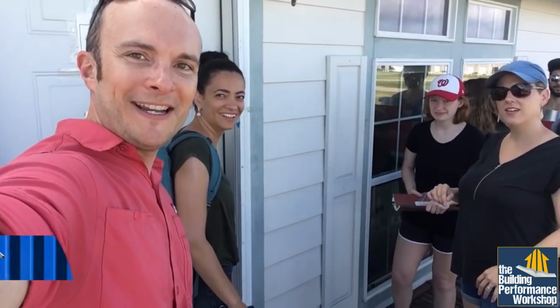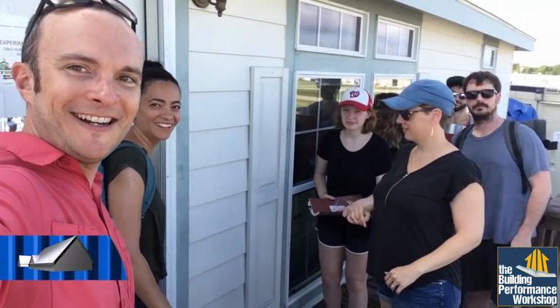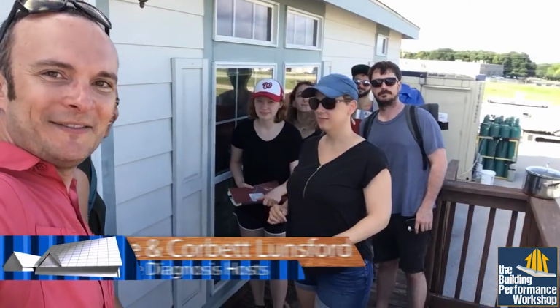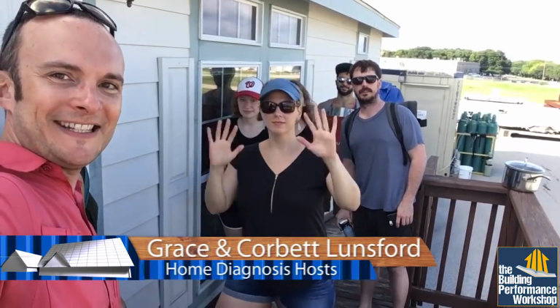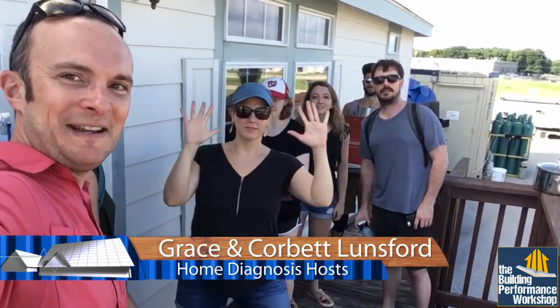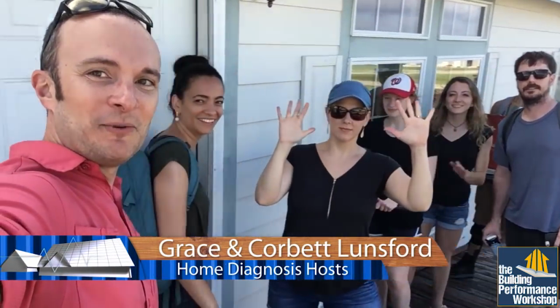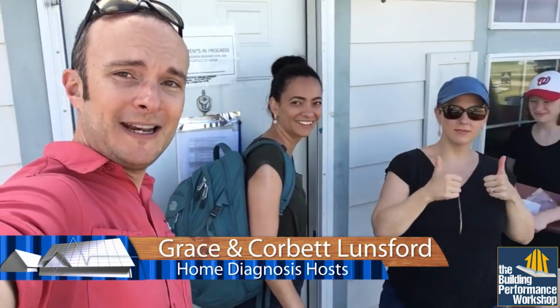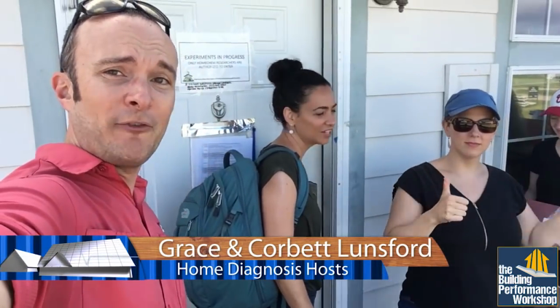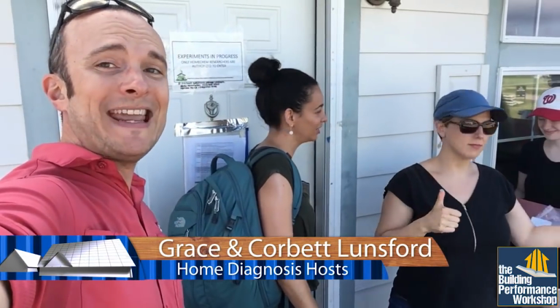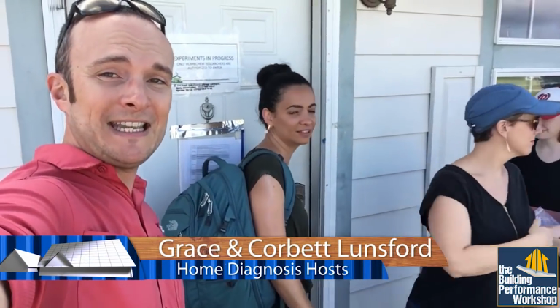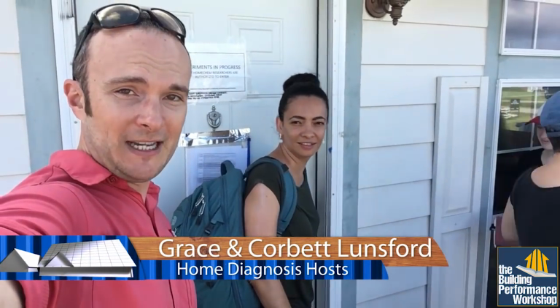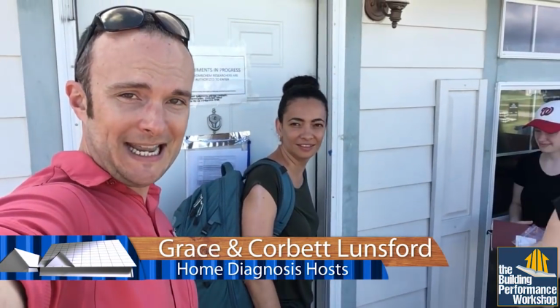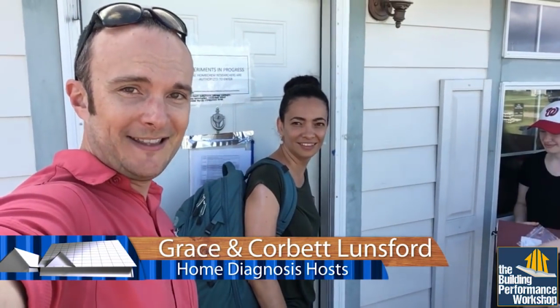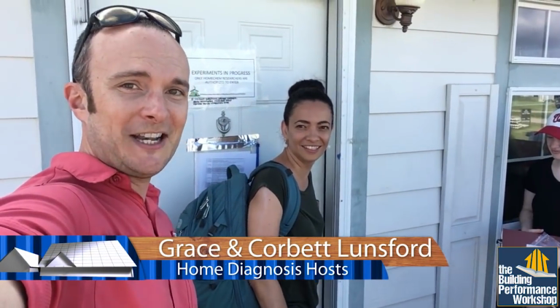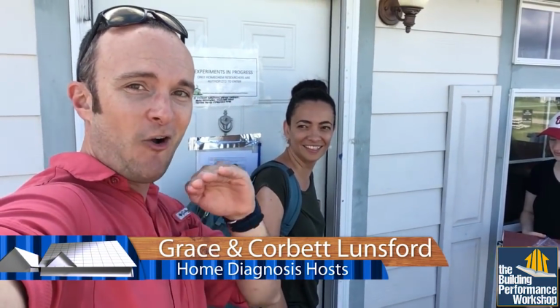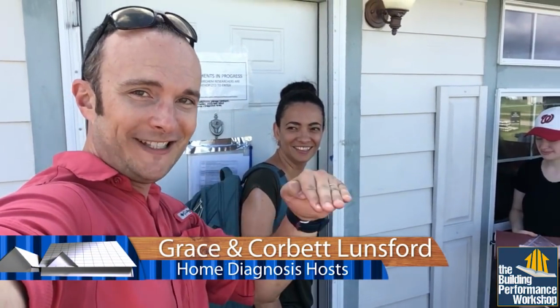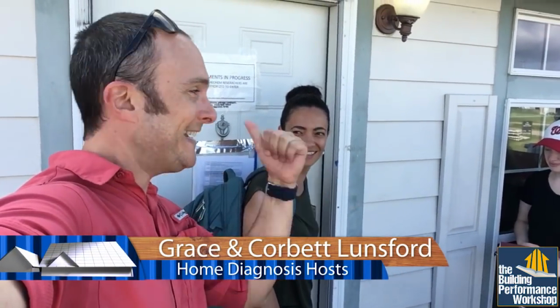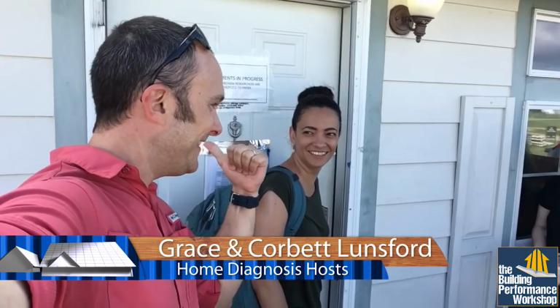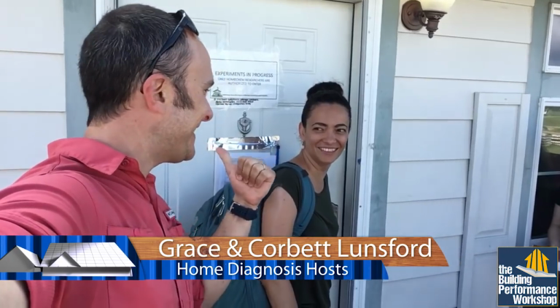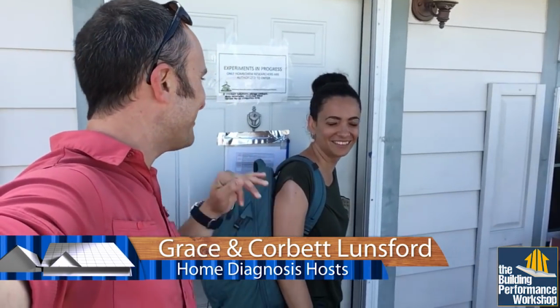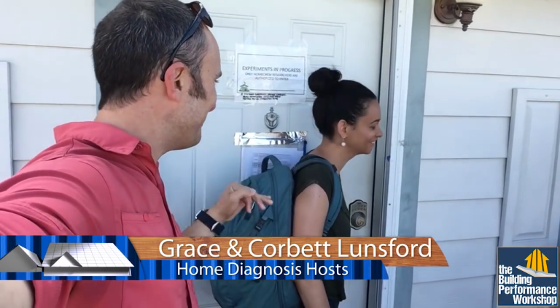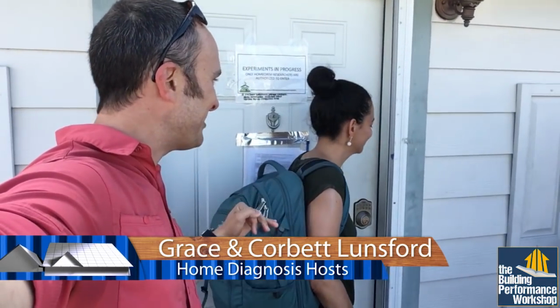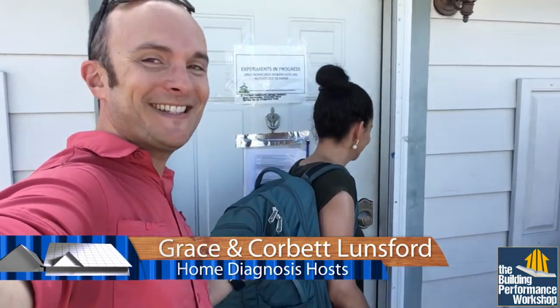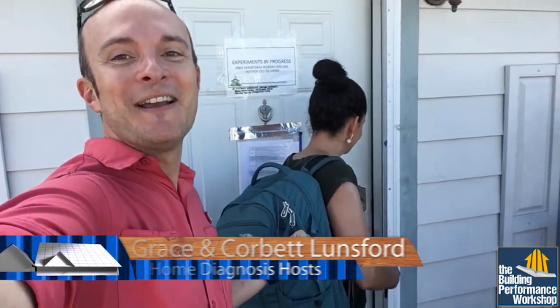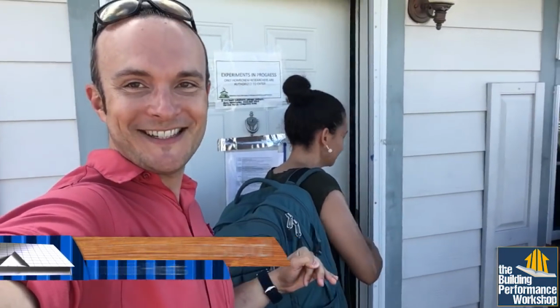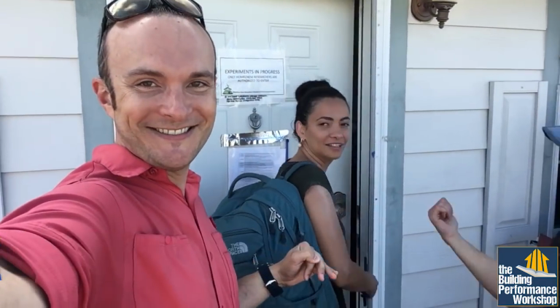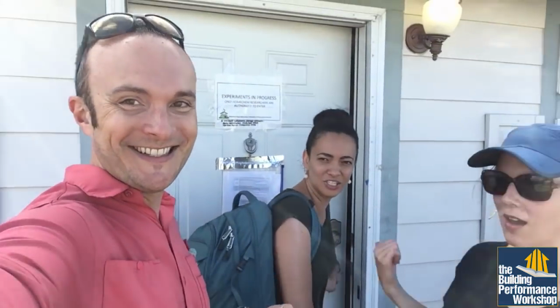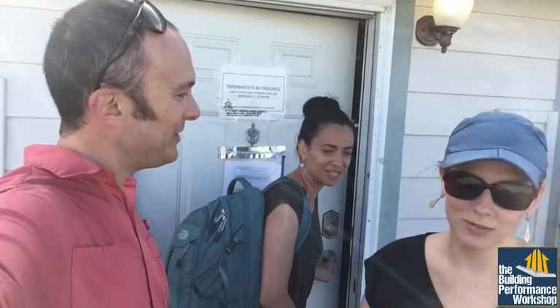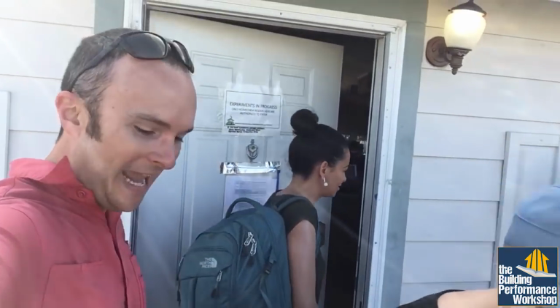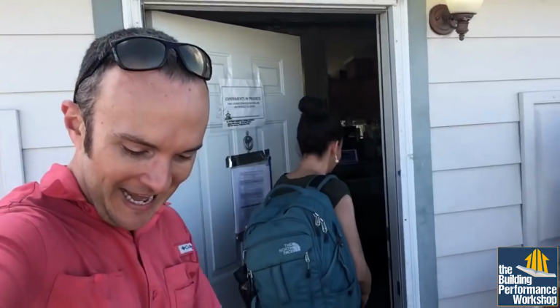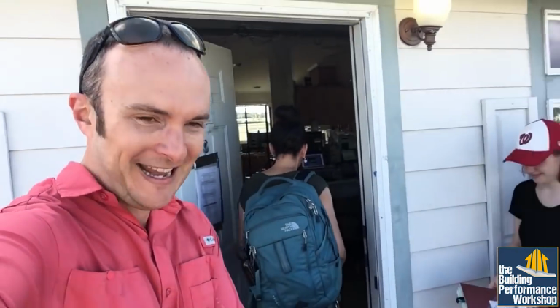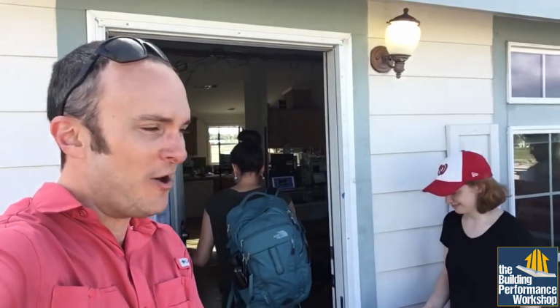We're here, we got the team, we're going in for Thanksgiving Day. This is going to be all day in the test house doing measurements. Let's go, let's go! In, in, in, go!